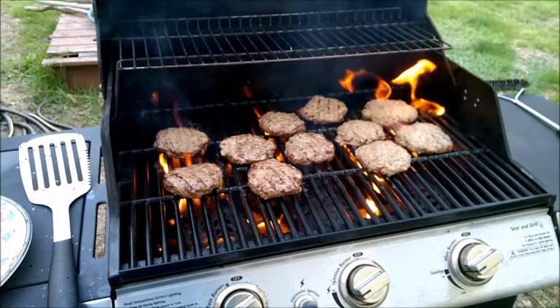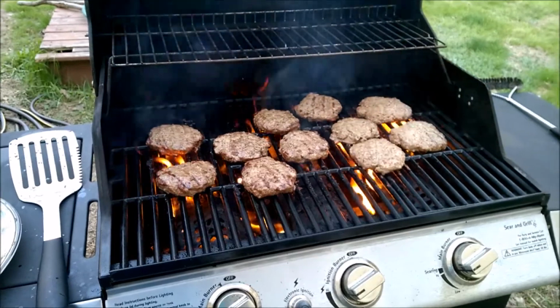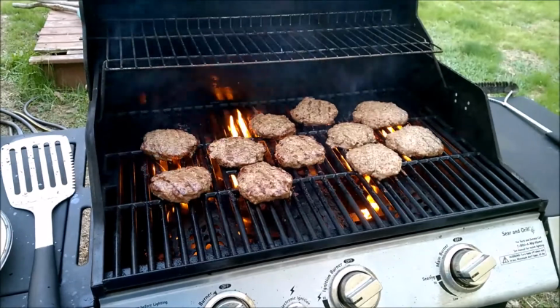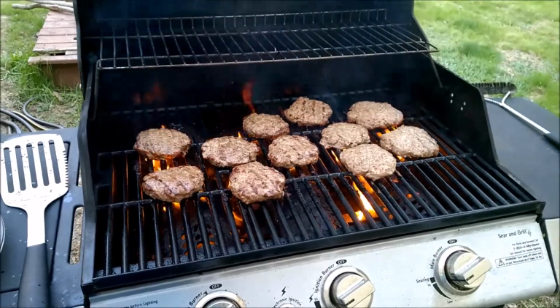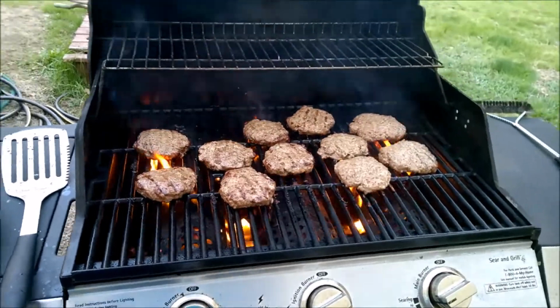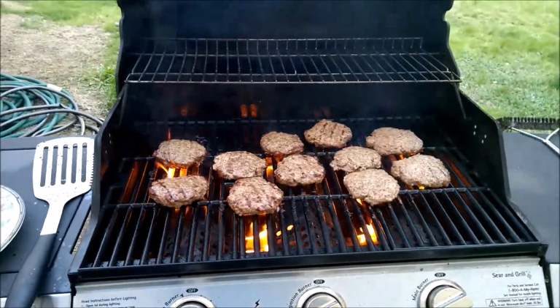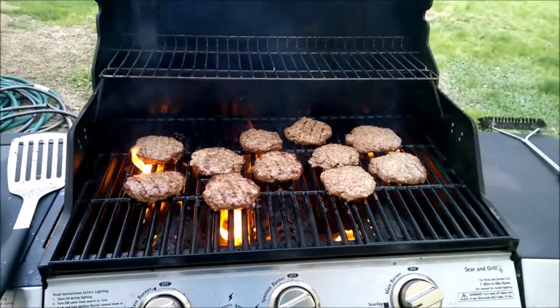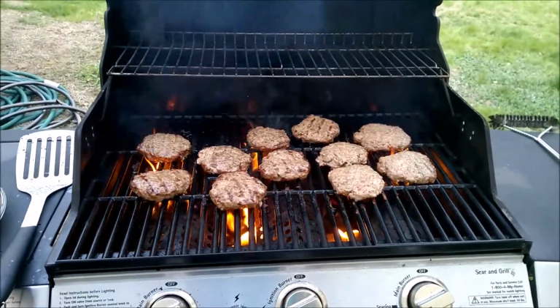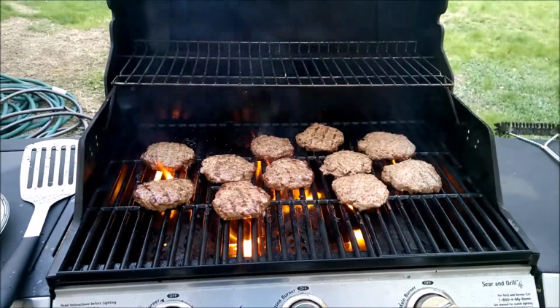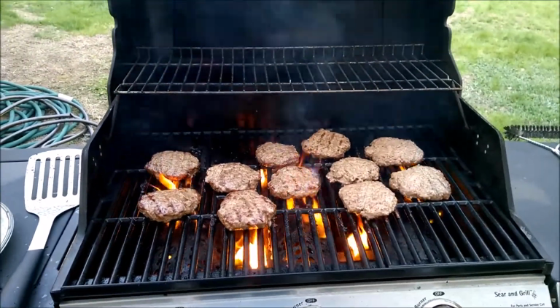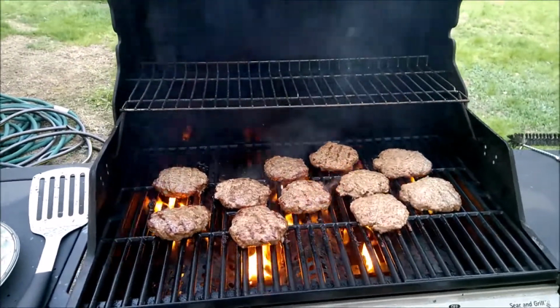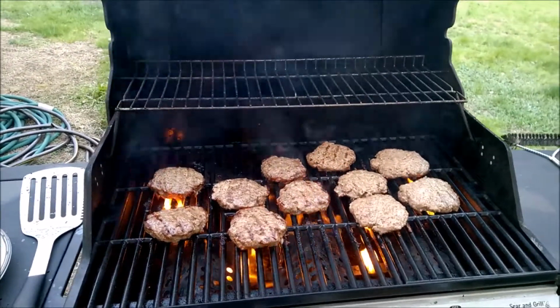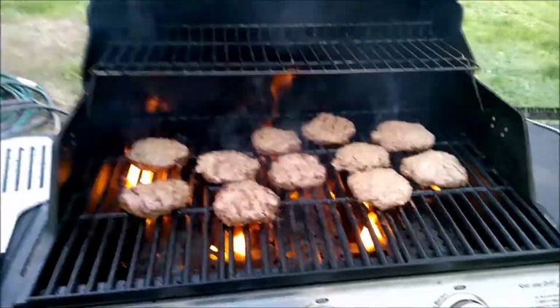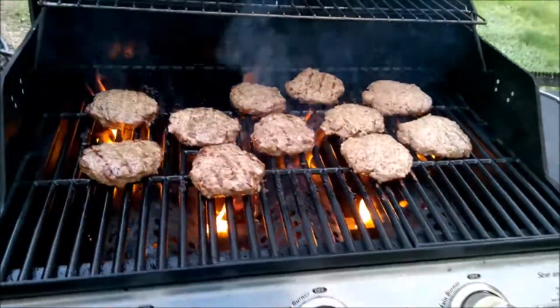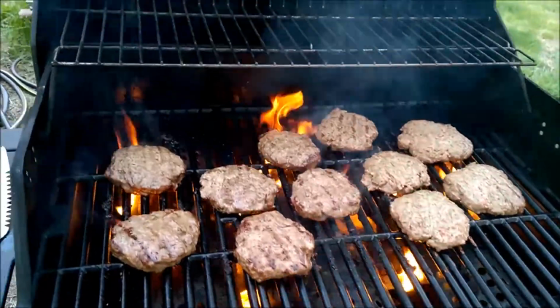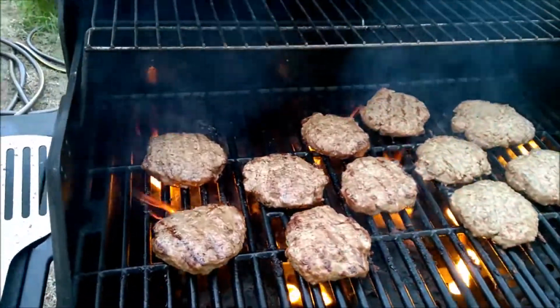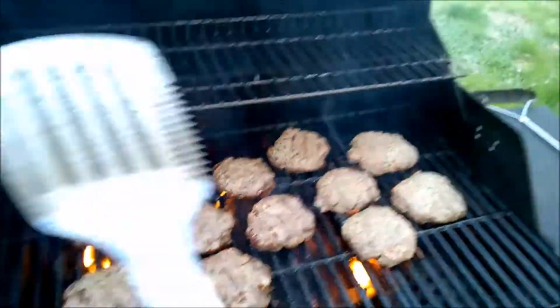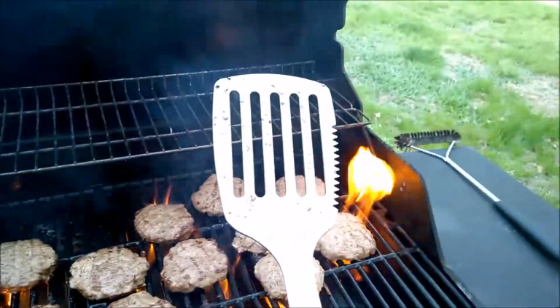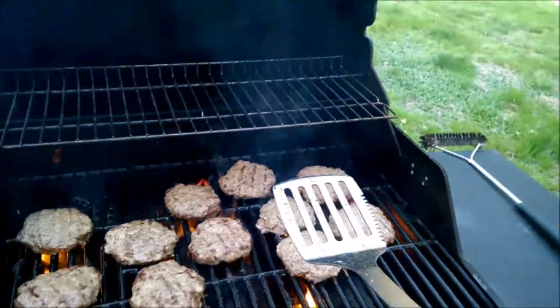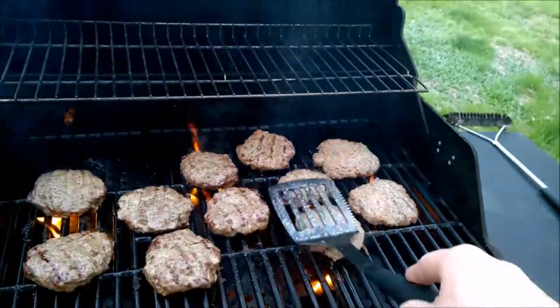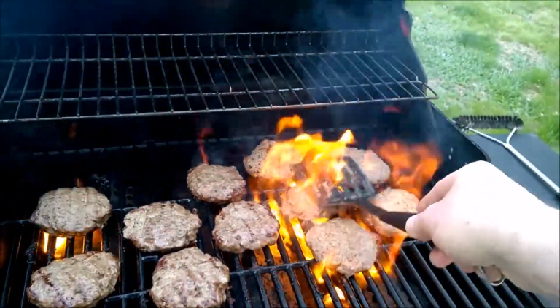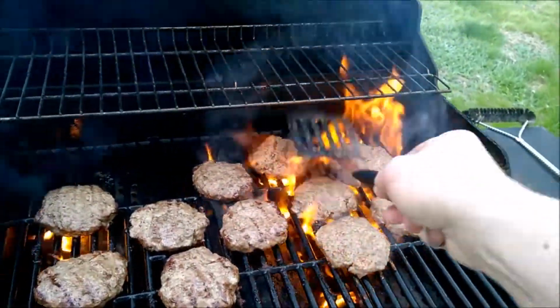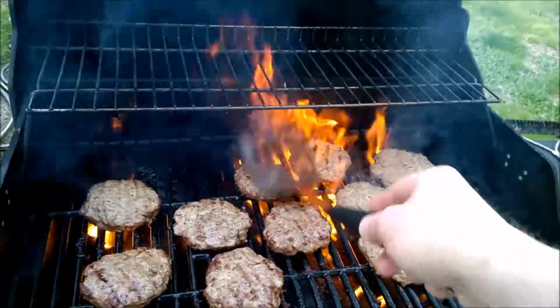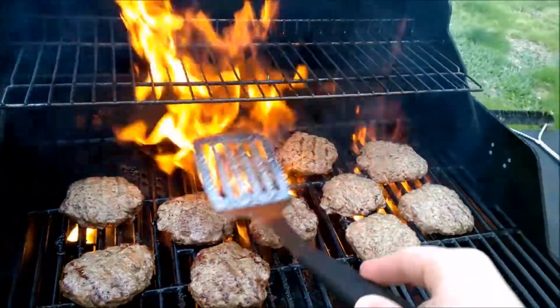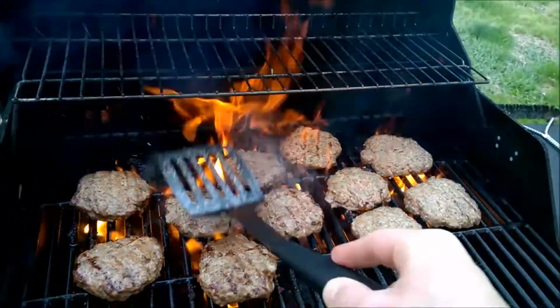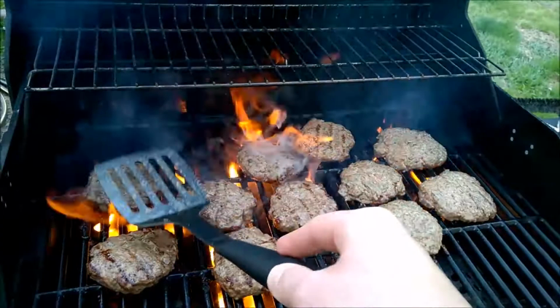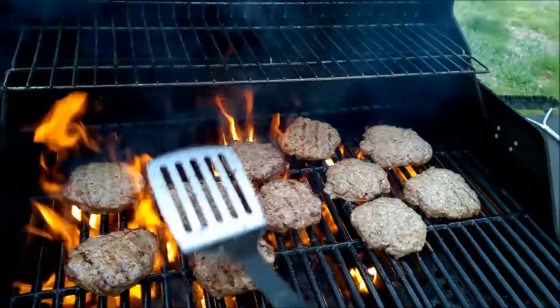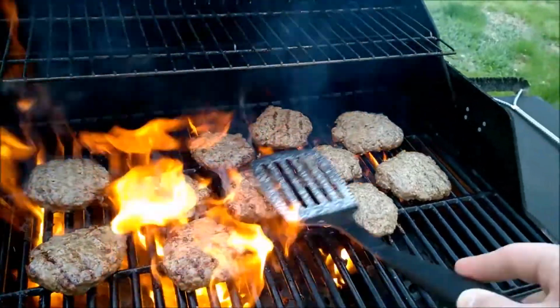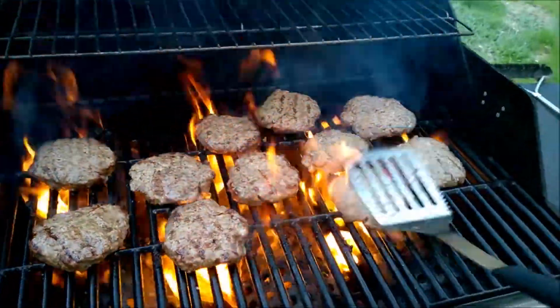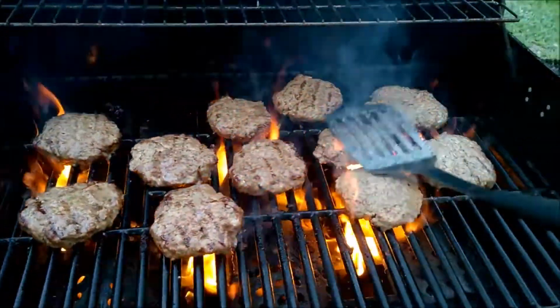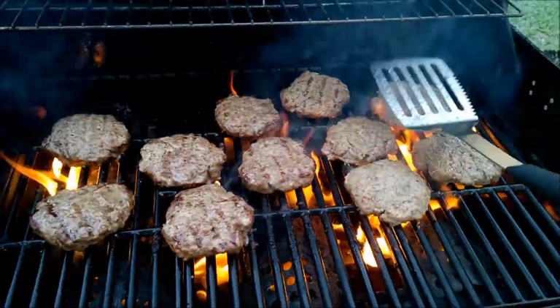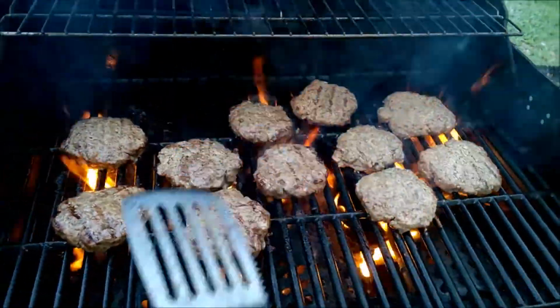May 4th, 80-something degrees out, so why not turn on the grill and have fire? Burgers. Charred meat.